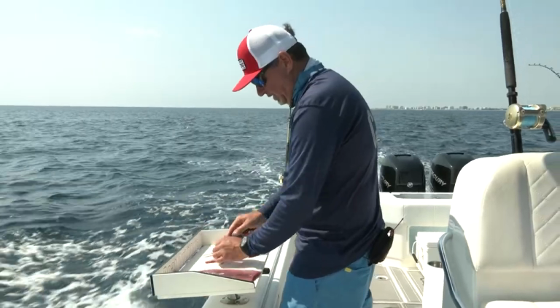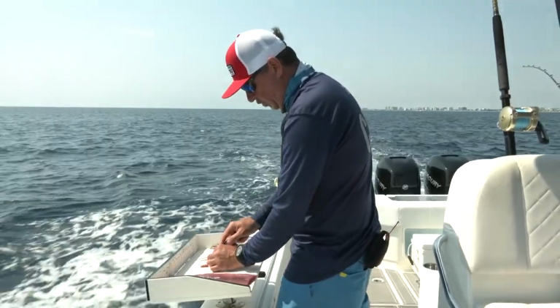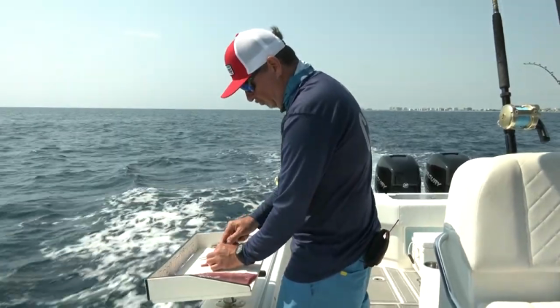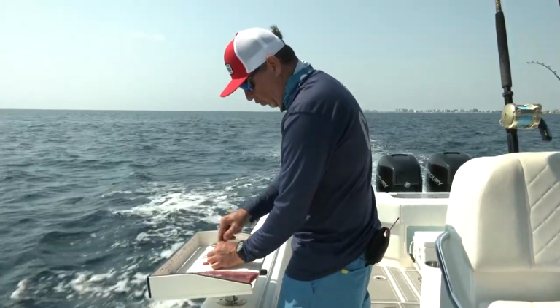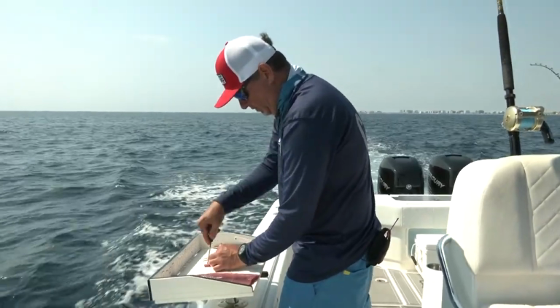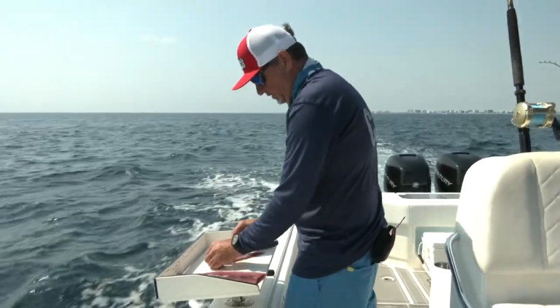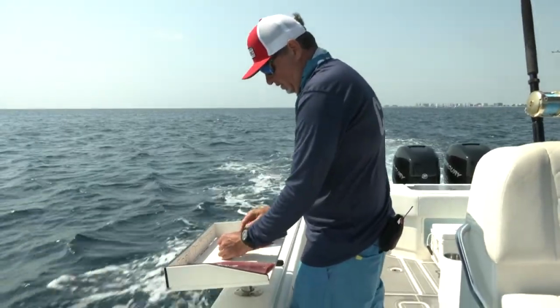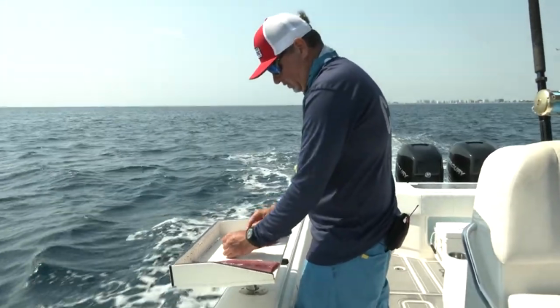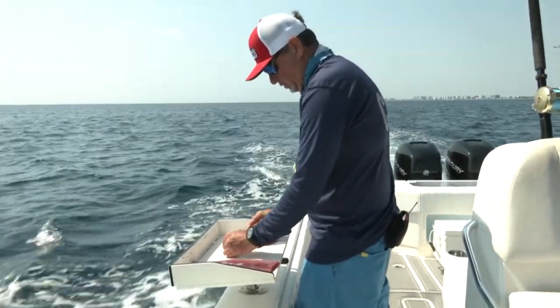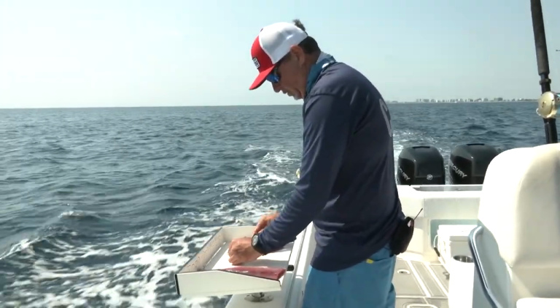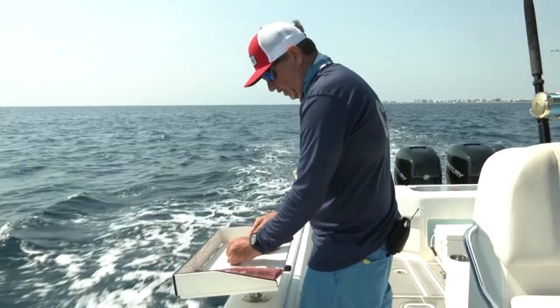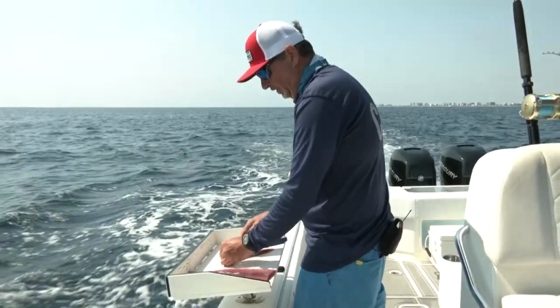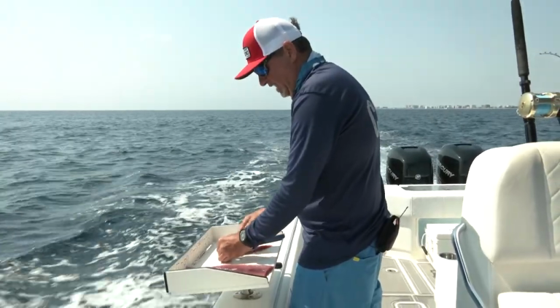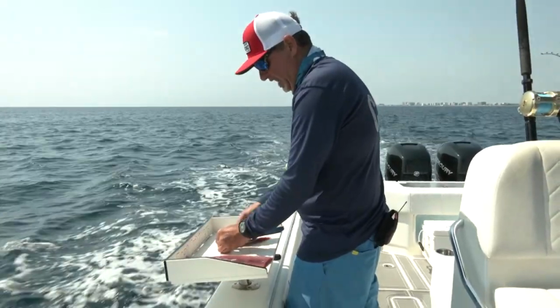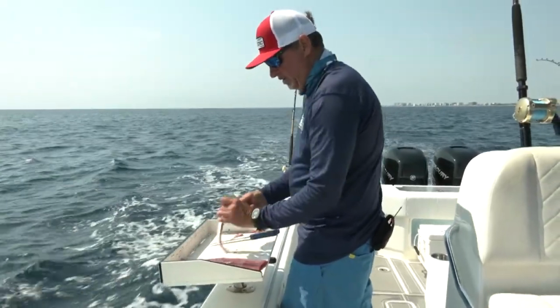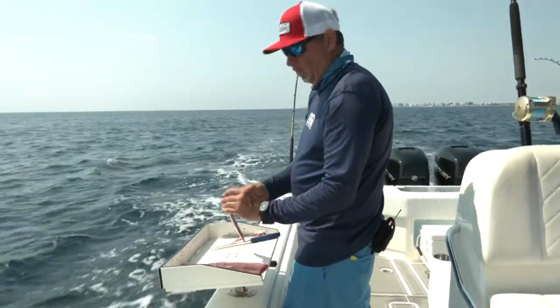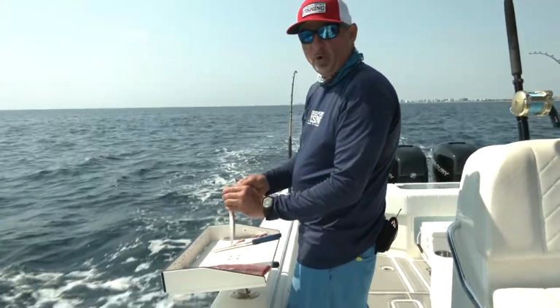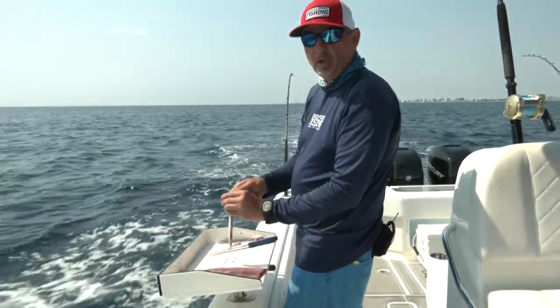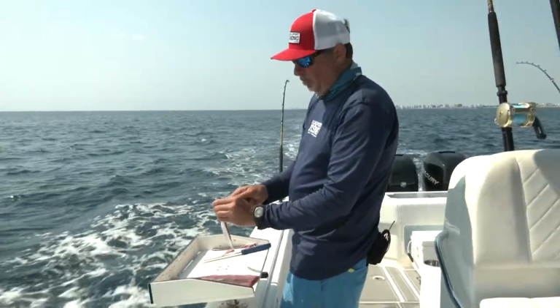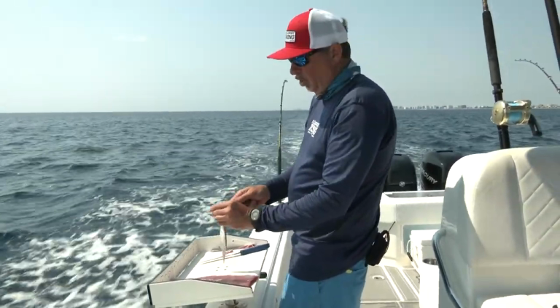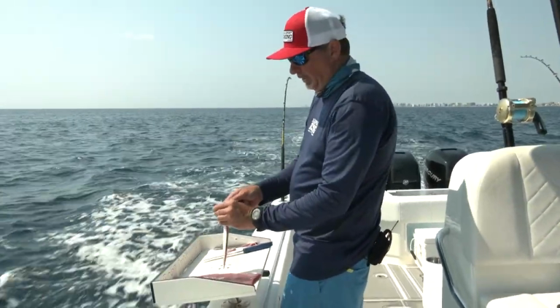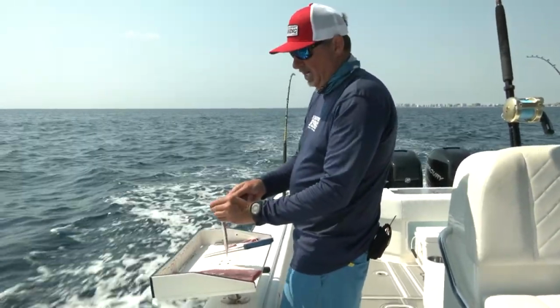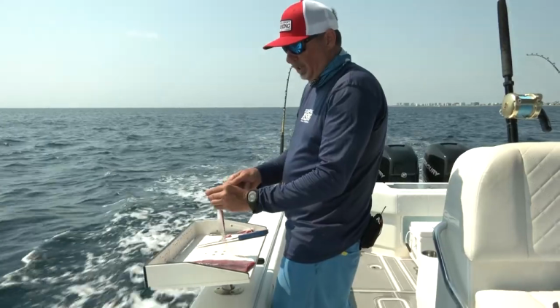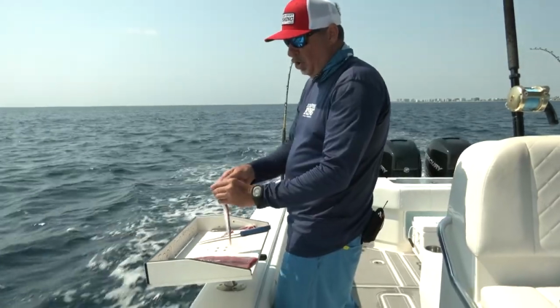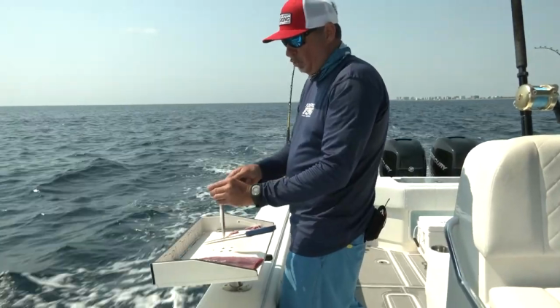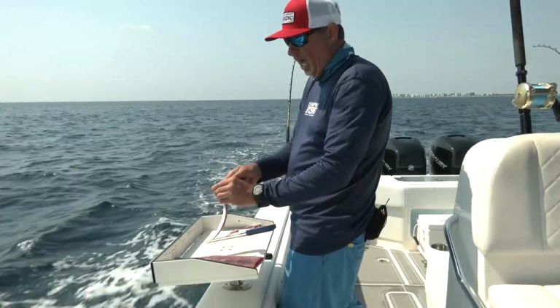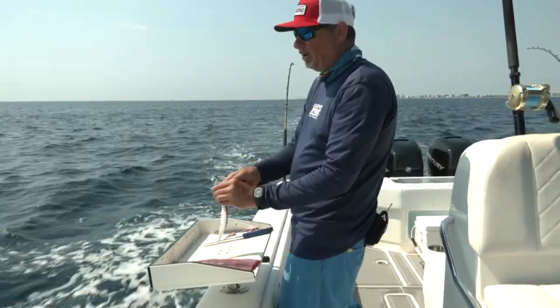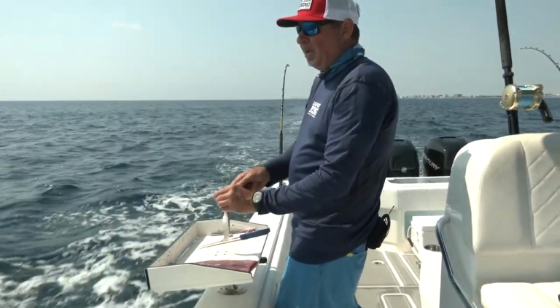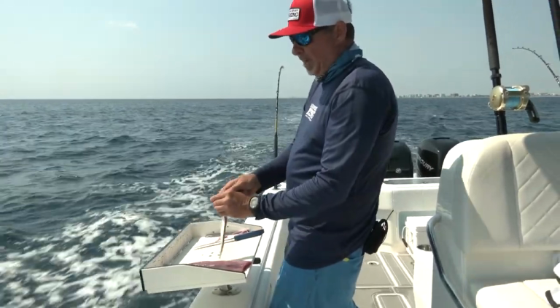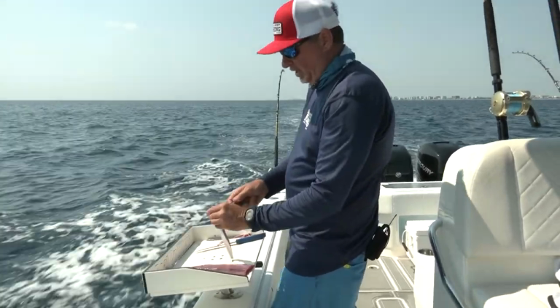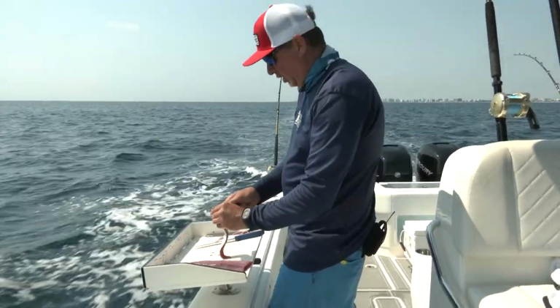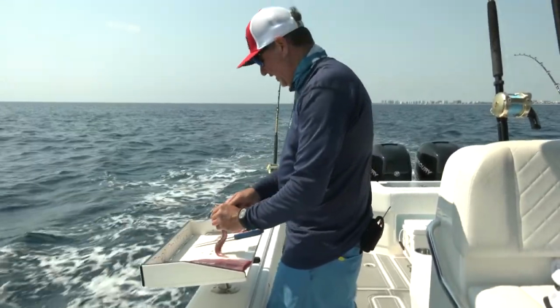And then the same on the top. This is where my rigging wire is going to hold that bait in place, so I poke a hole. If you don't poke a hole, and if you try and do it with the hook or with the wire, your bait's going to come out all messed up.